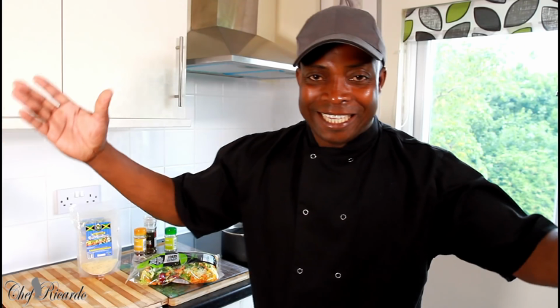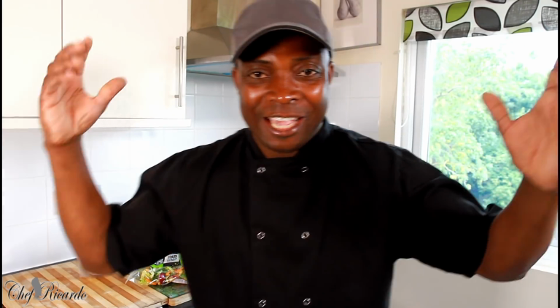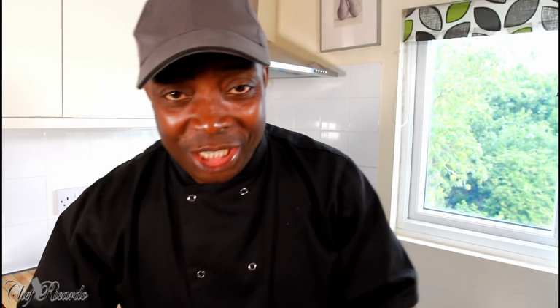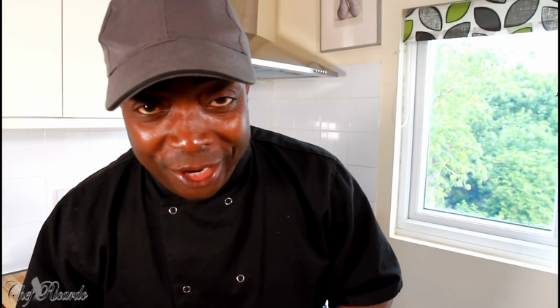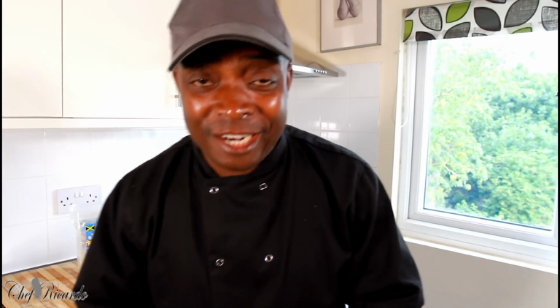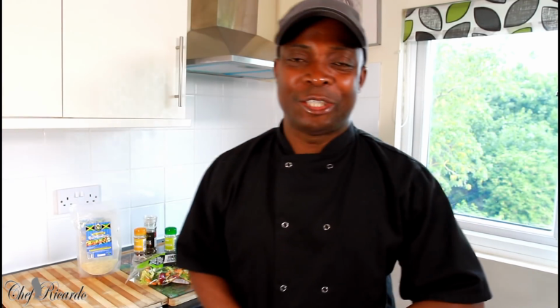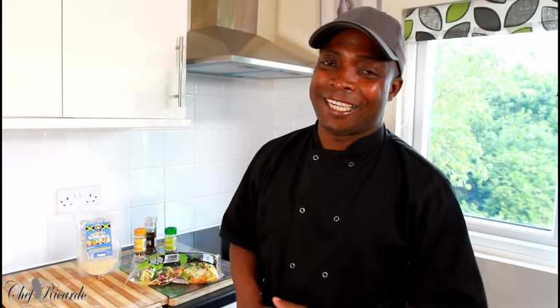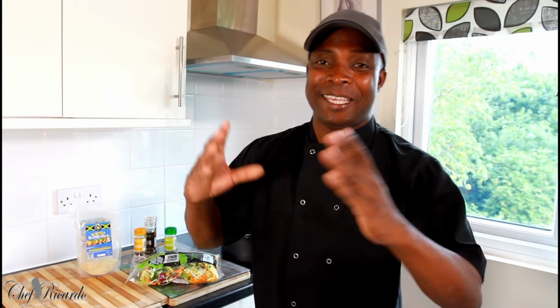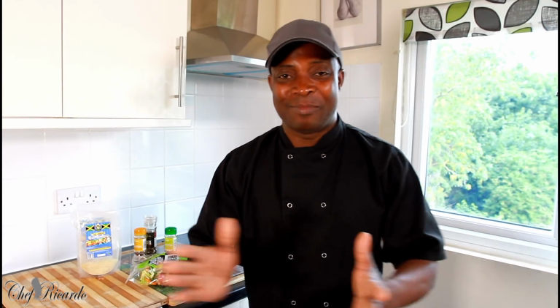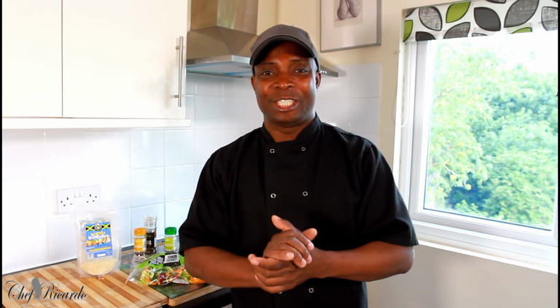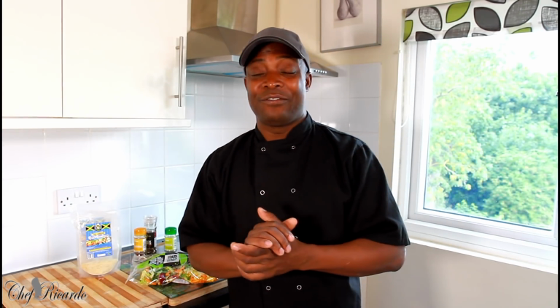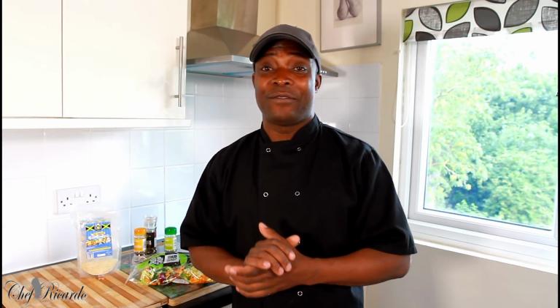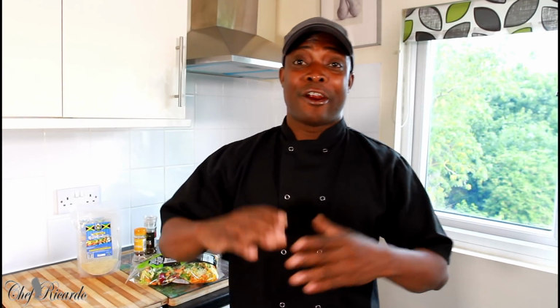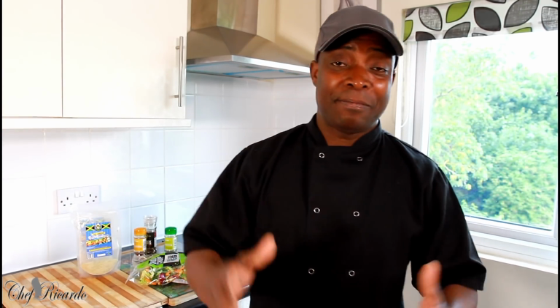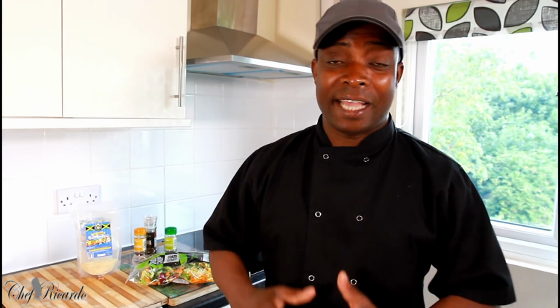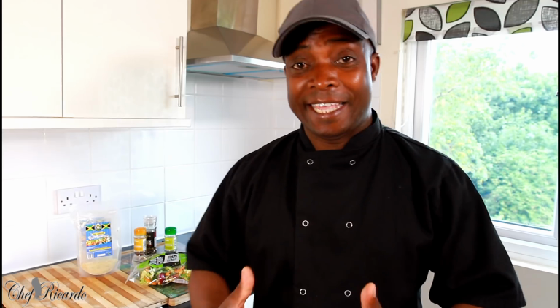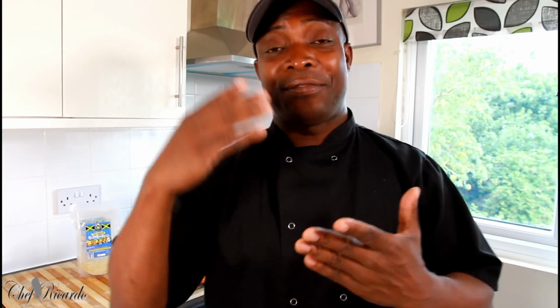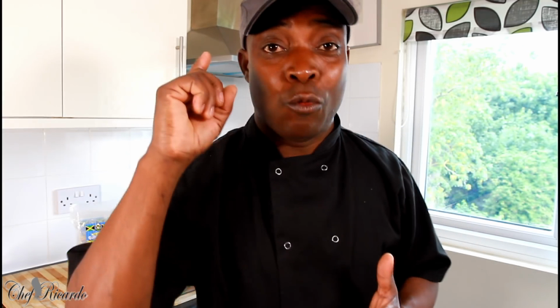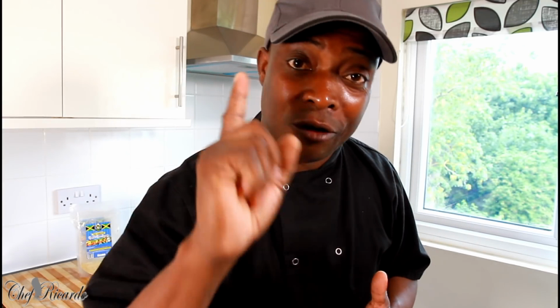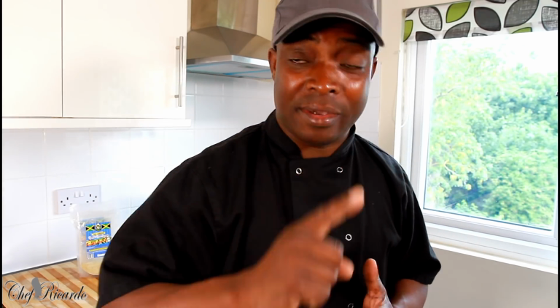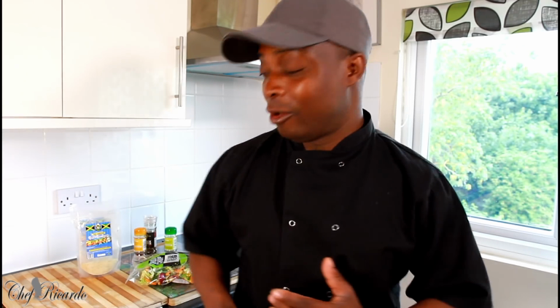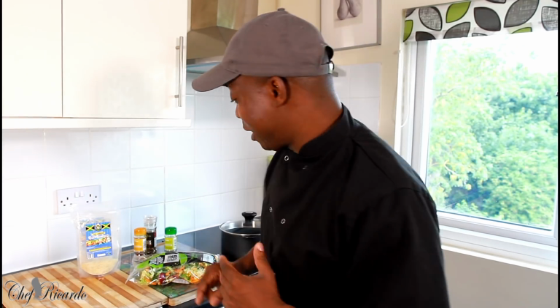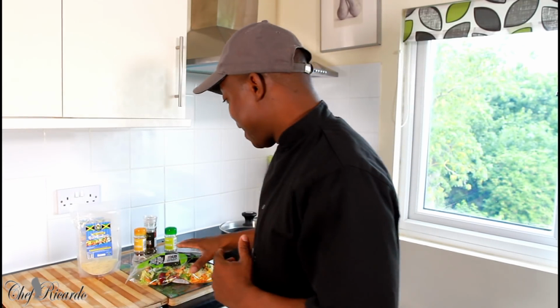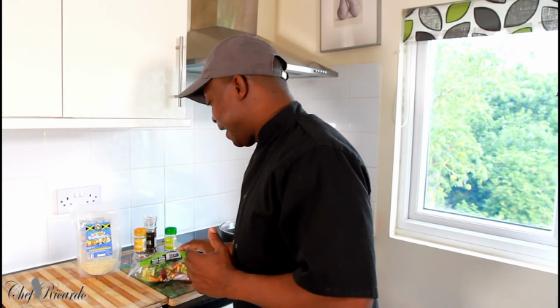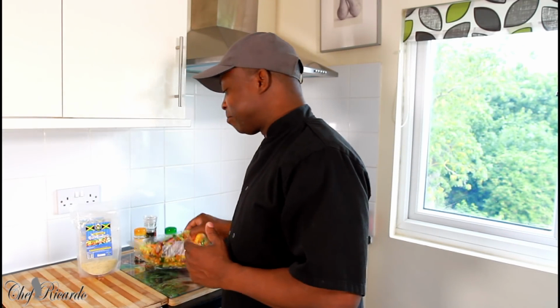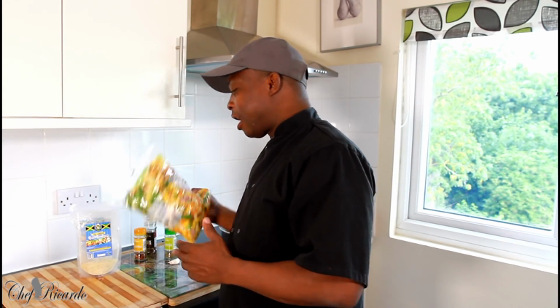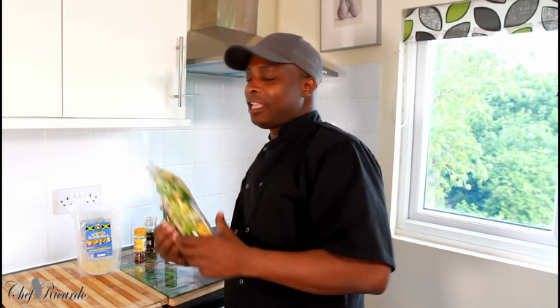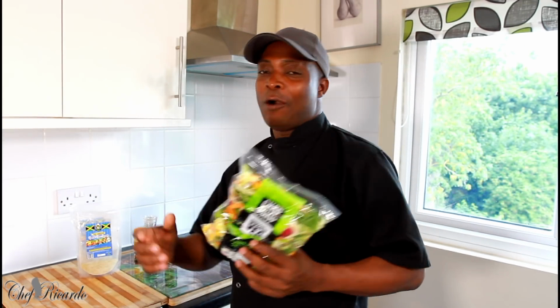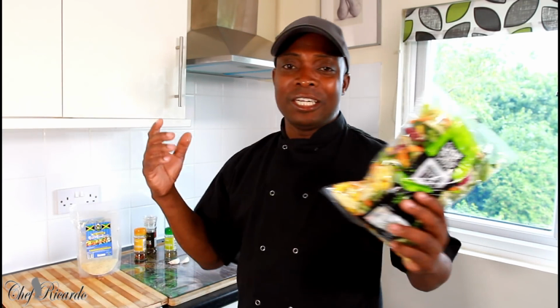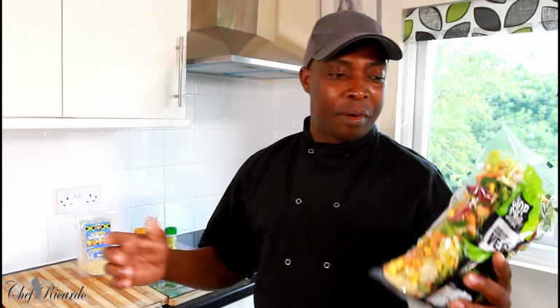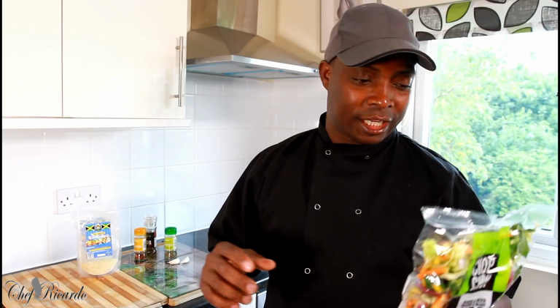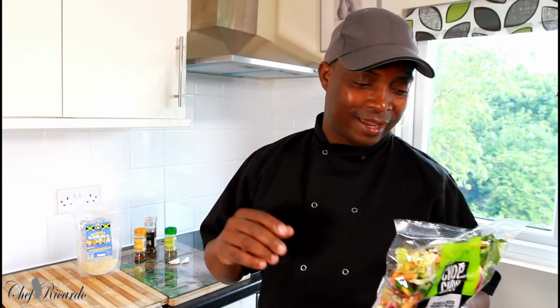Welcome back to the kitchen with Chef Ricardo Cooking Show. It's amazing to be in the kitchen giving you your favorite recipes, ideas, and things we love to make at home. I was in the supermarket recently and came across something interesting.